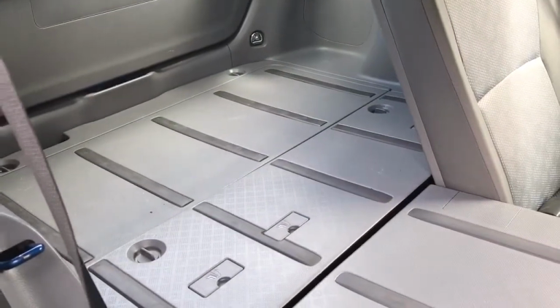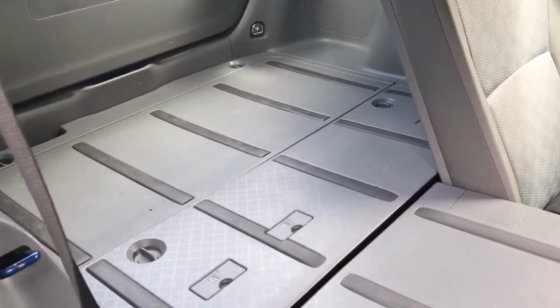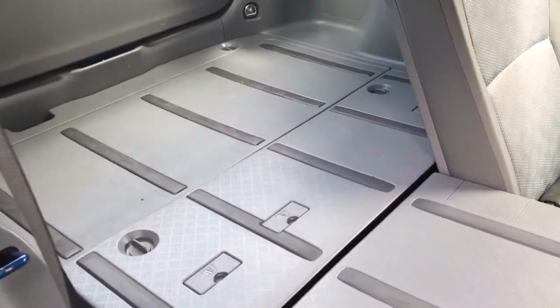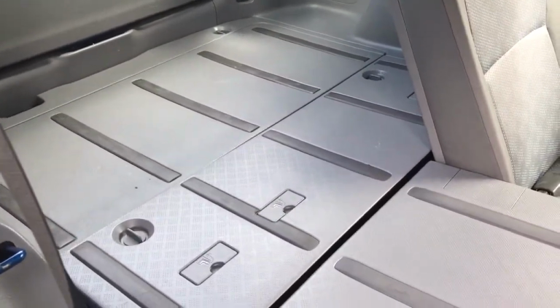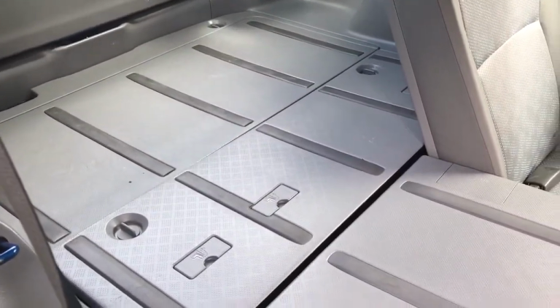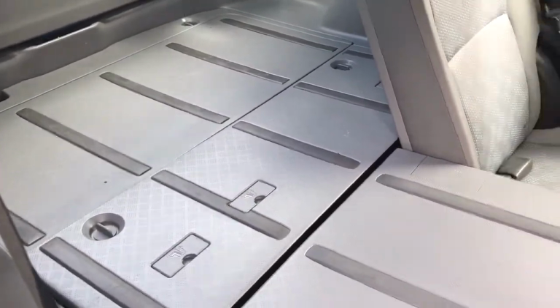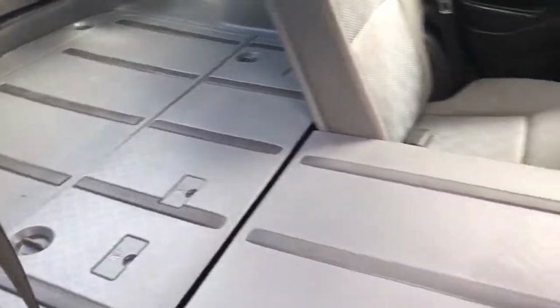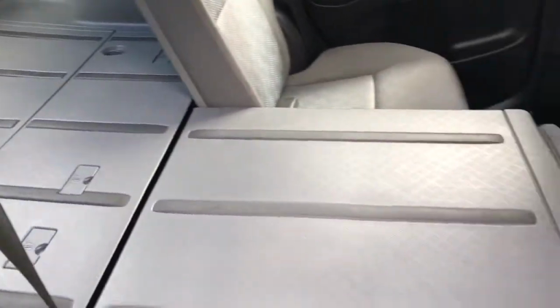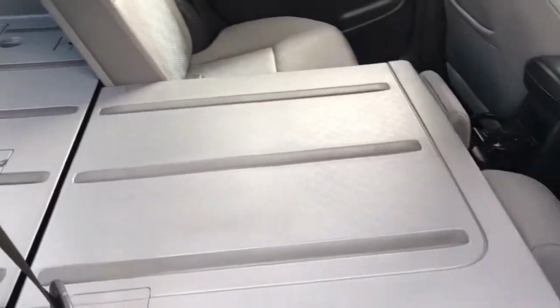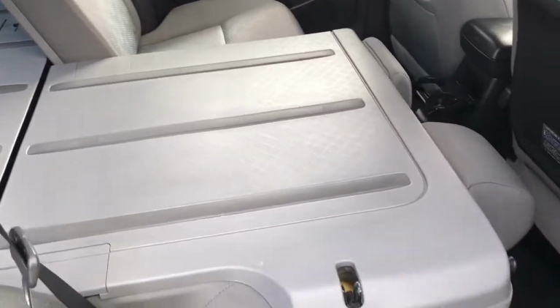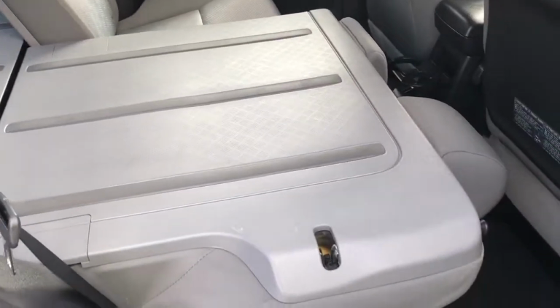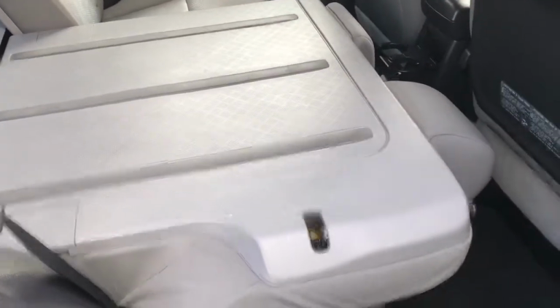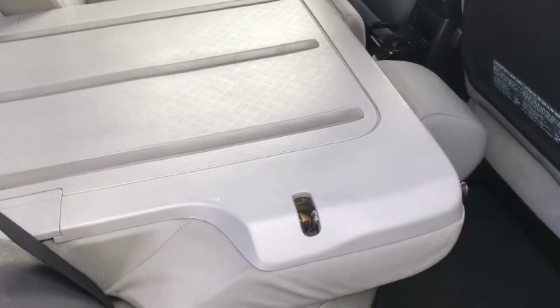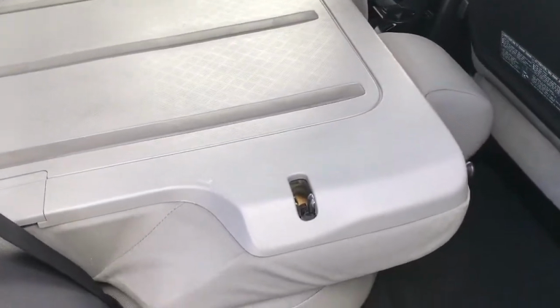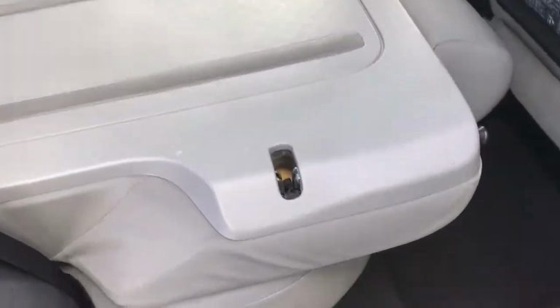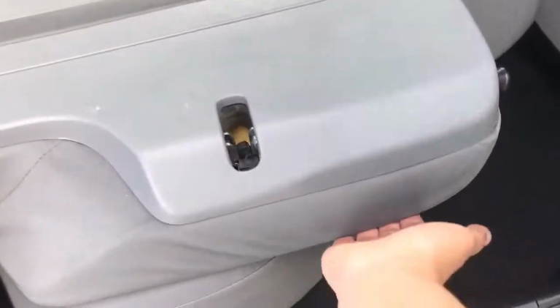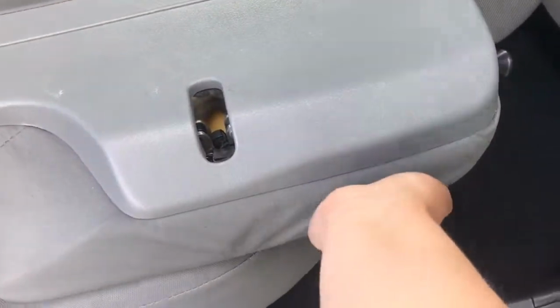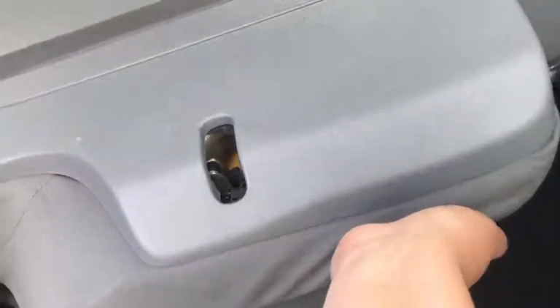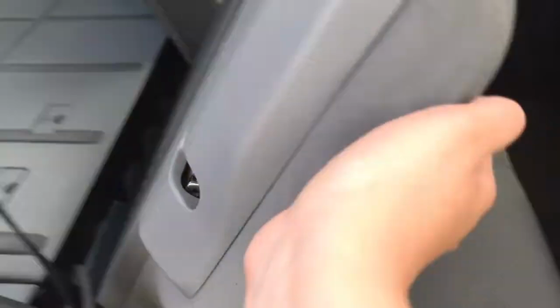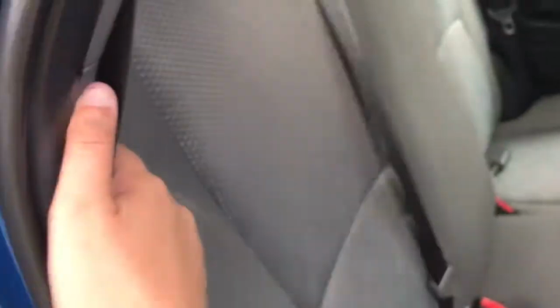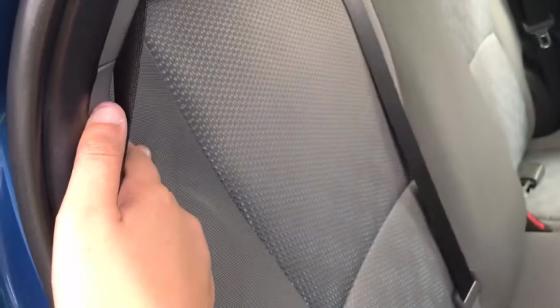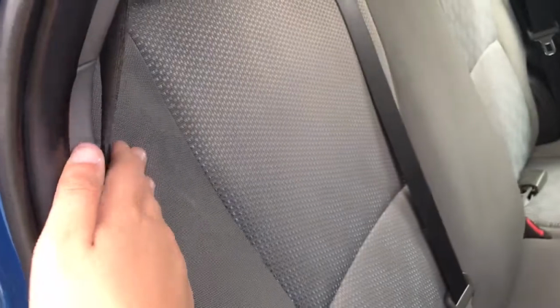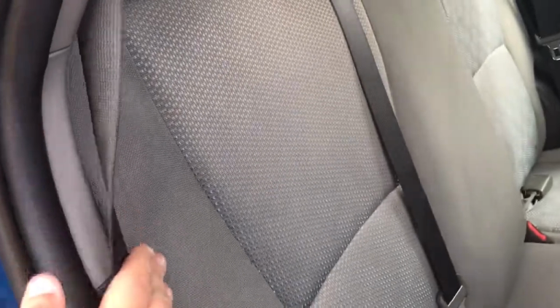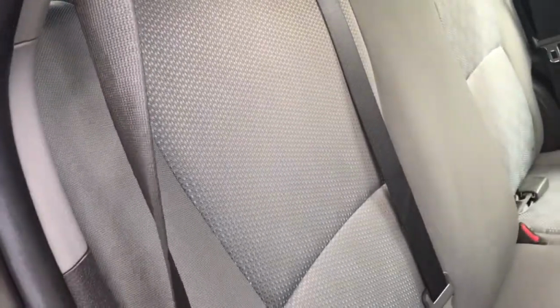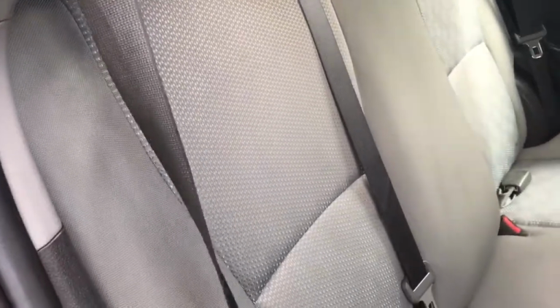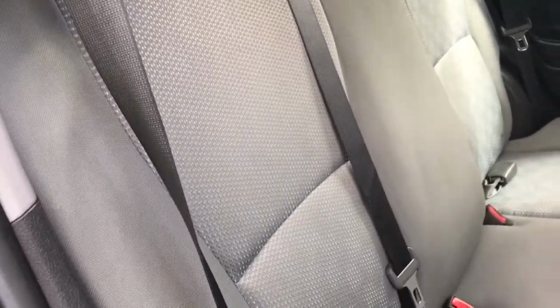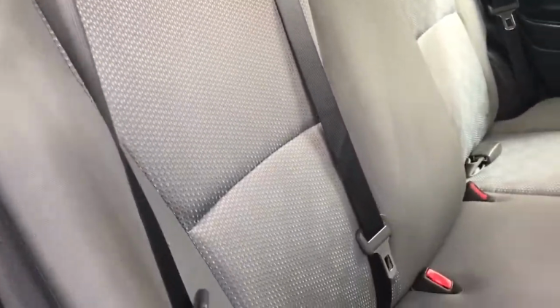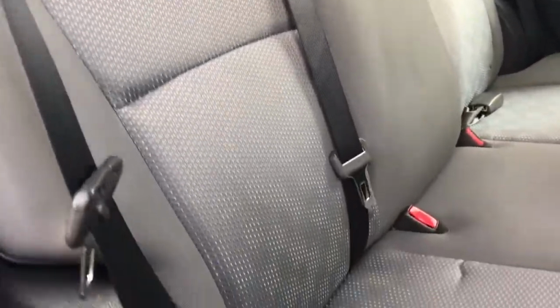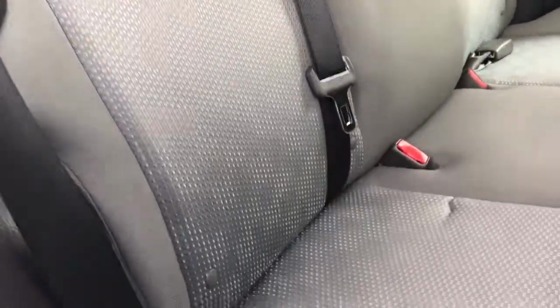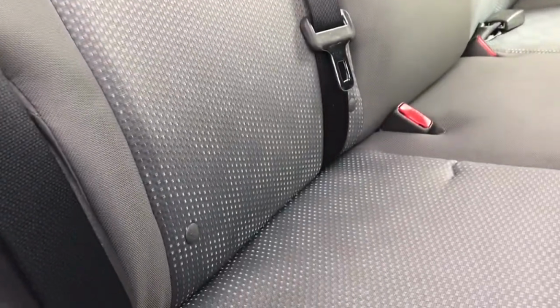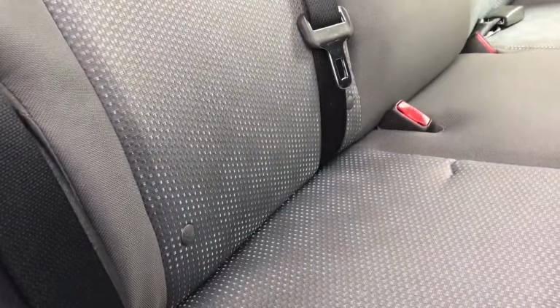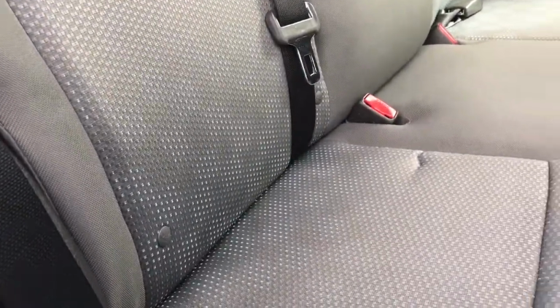Simply pull up on that pin to fold the seat down and enlarge the cargo space. You'll see anchors for baby seats. When you're ready to put the seat back in its original position, simply take your hand underneath and push until the seat clicks back up. At the base of the seat are also anchors for baby seats.